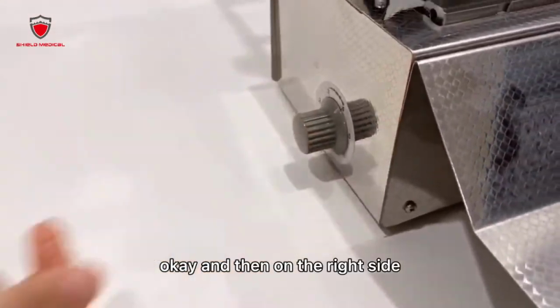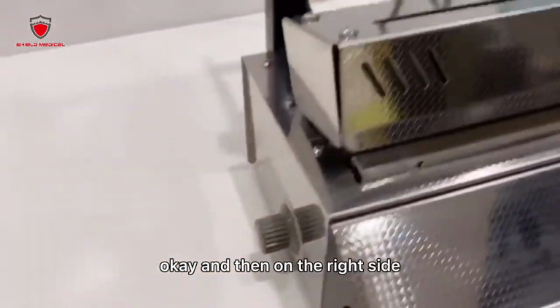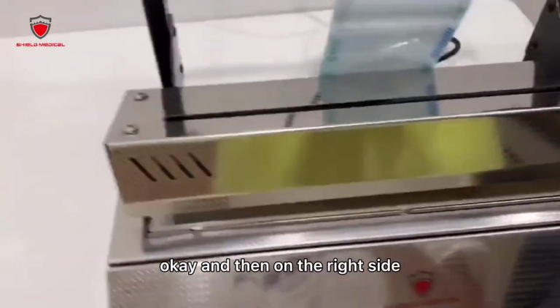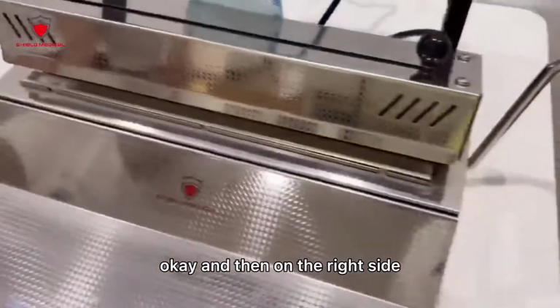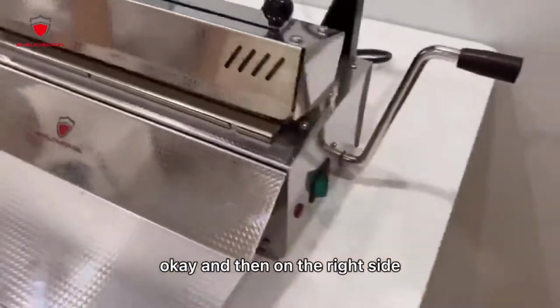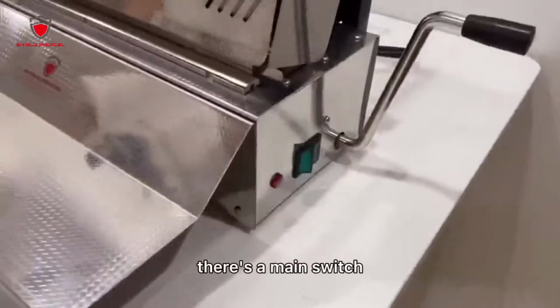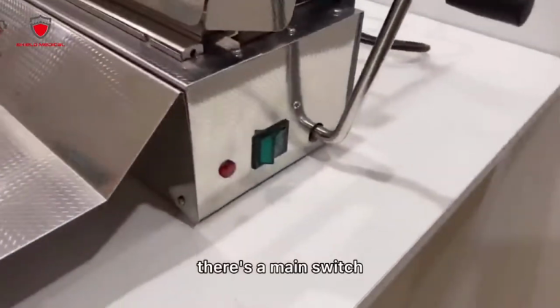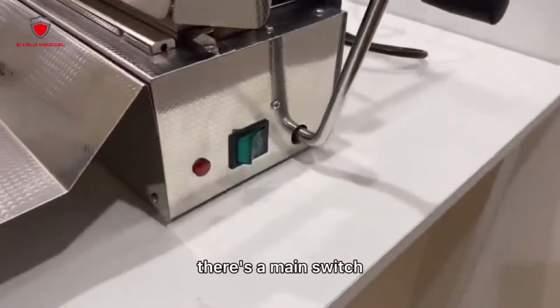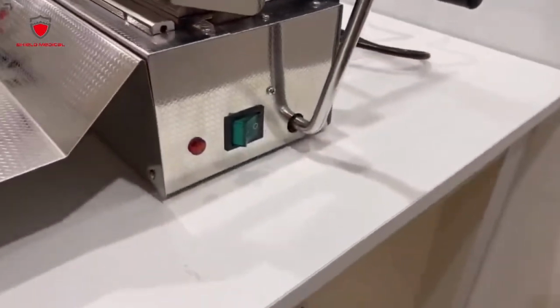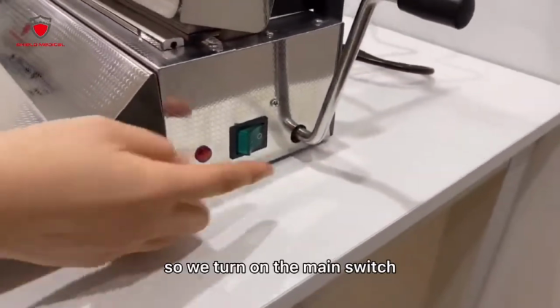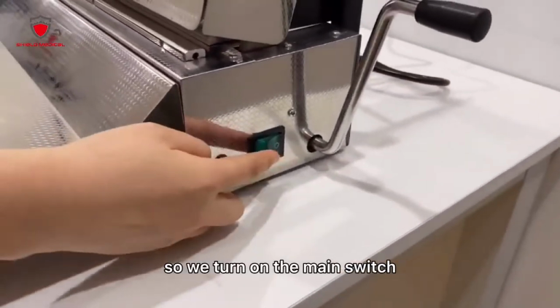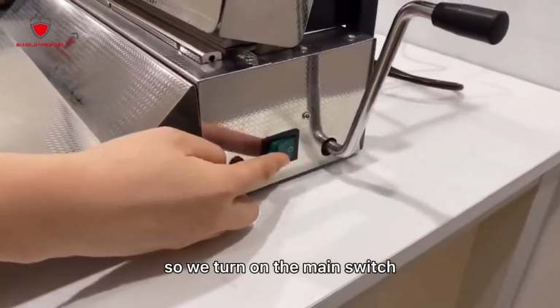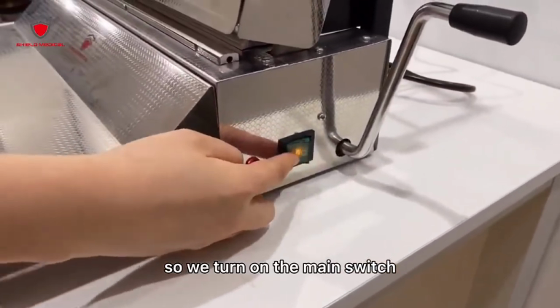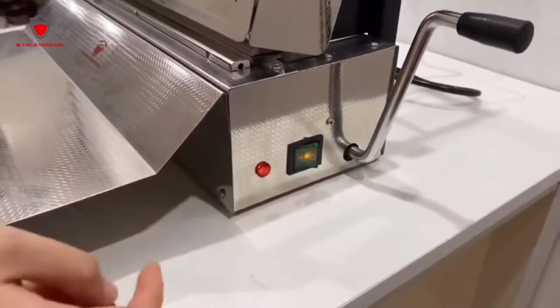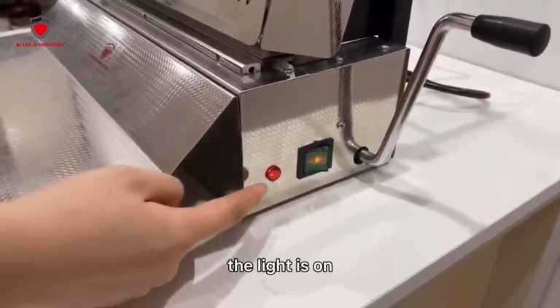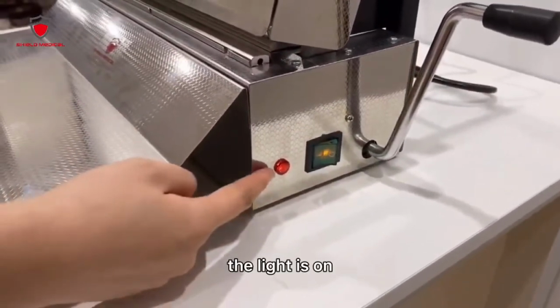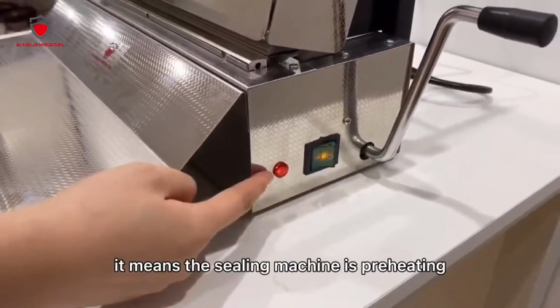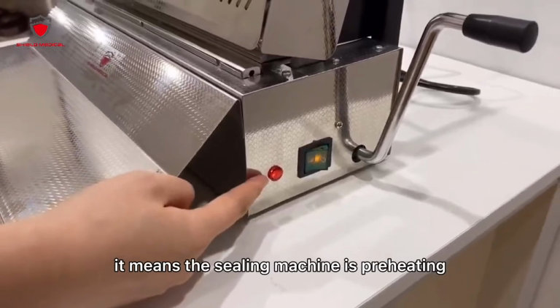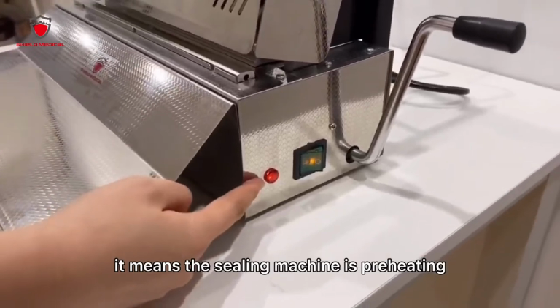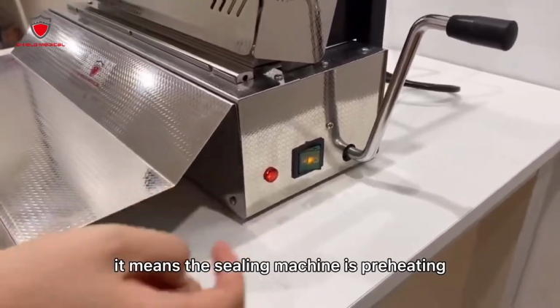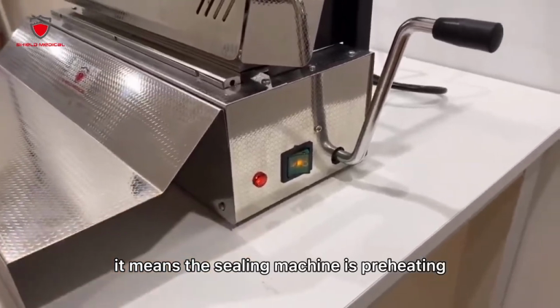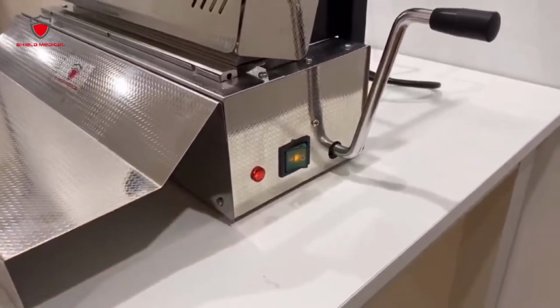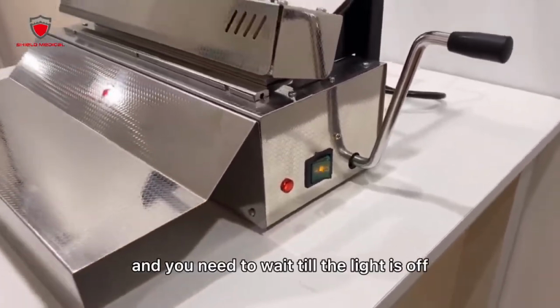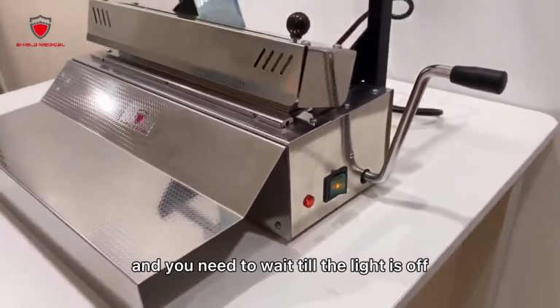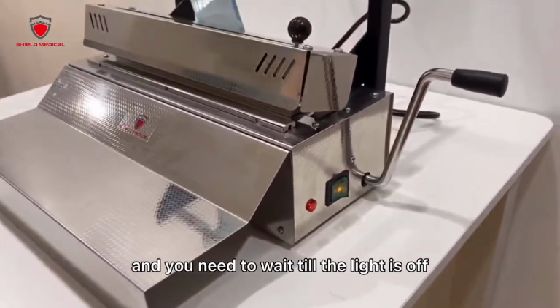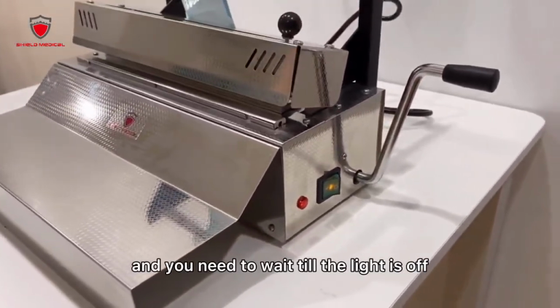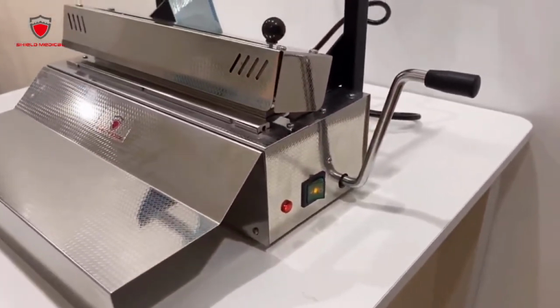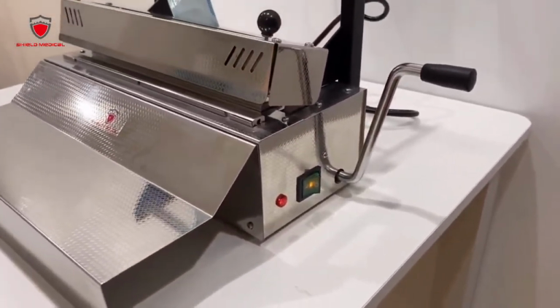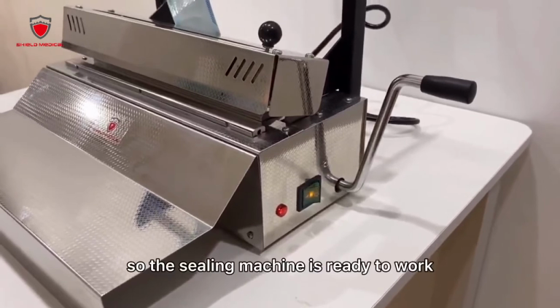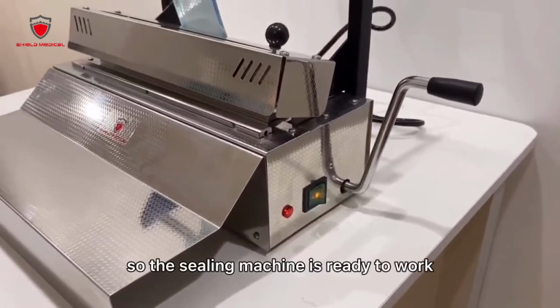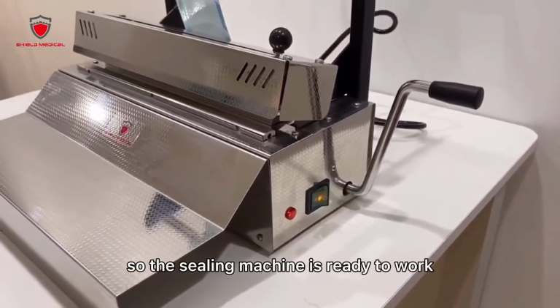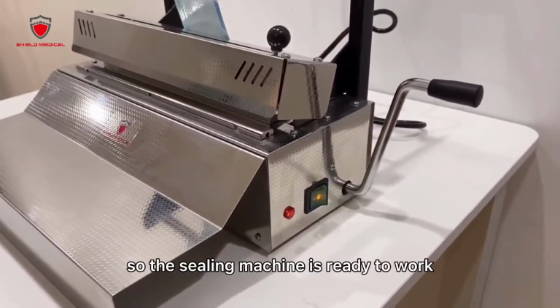On the right side there's a main switch. Turn on the main switch — the light is on, which means the sealing machine is preheating. You need to wait until the light is off, so the sealing machine is ready to work.